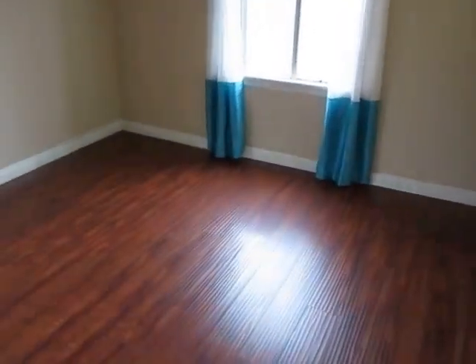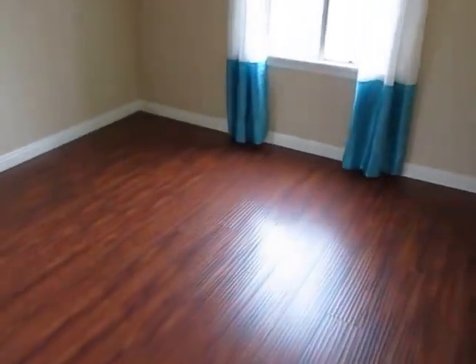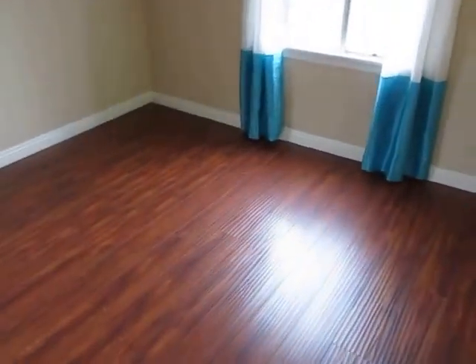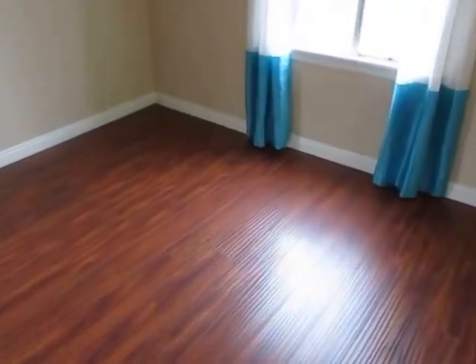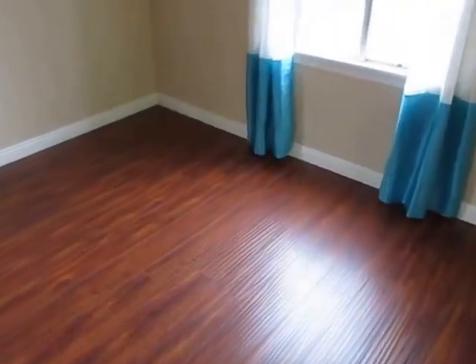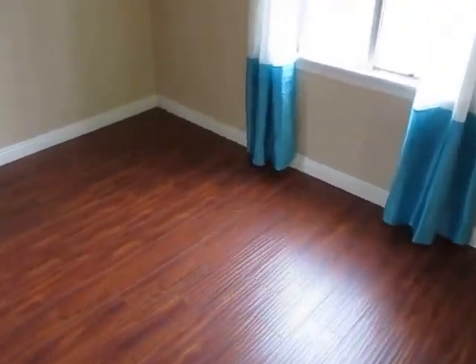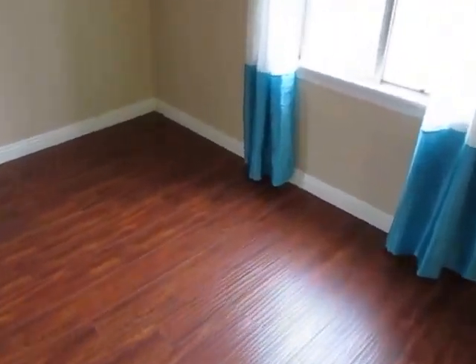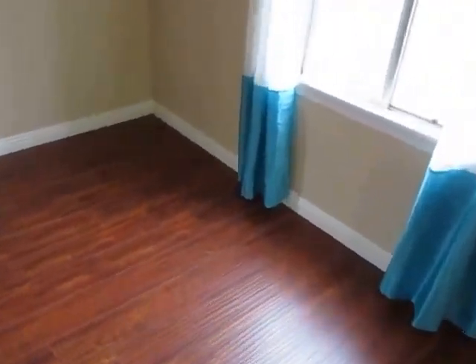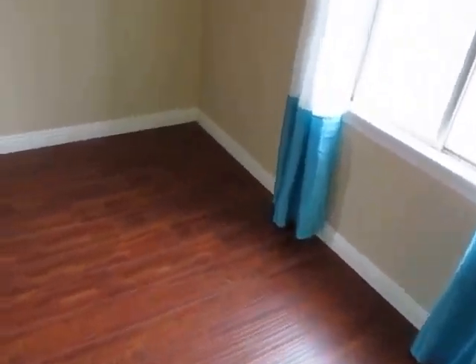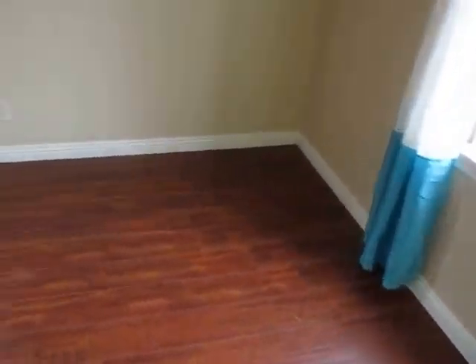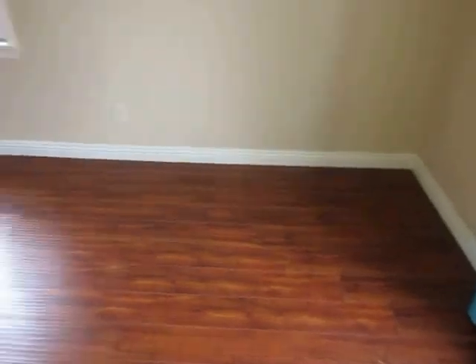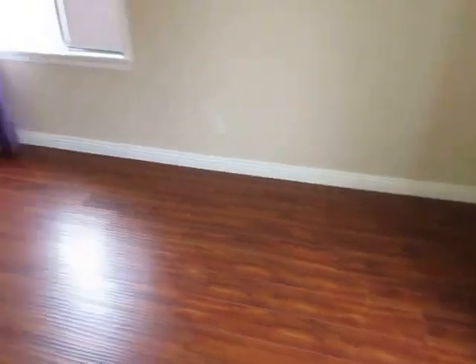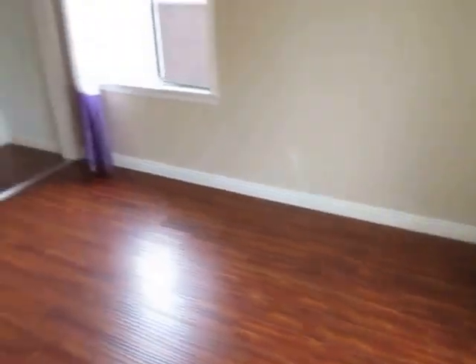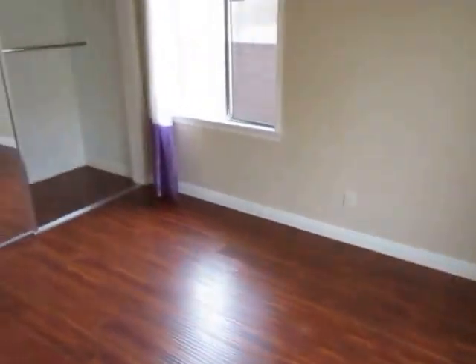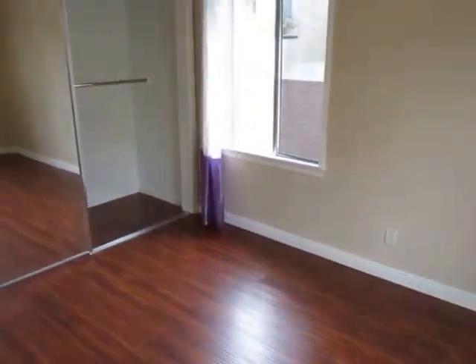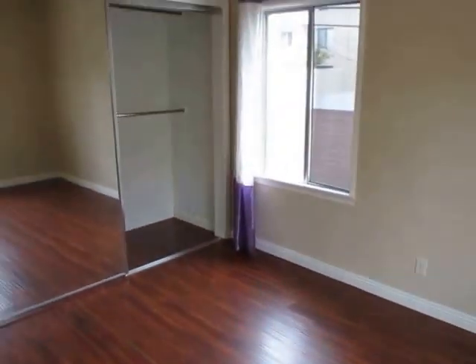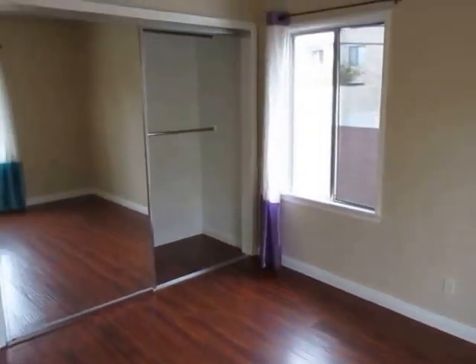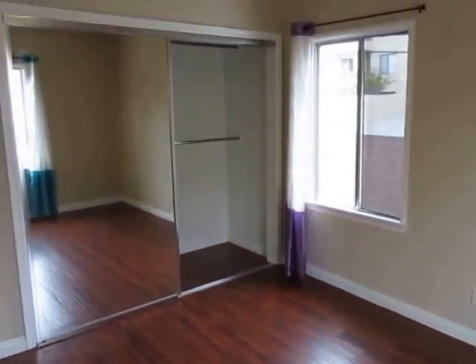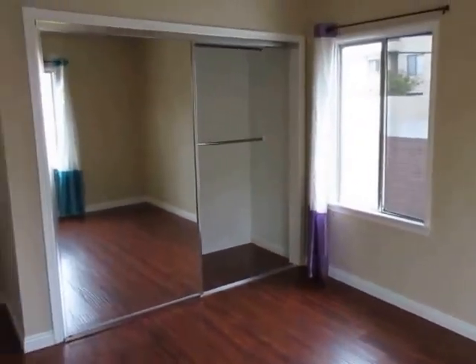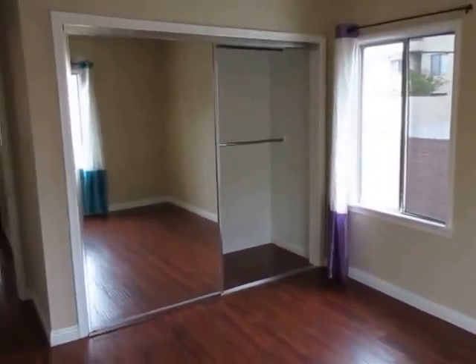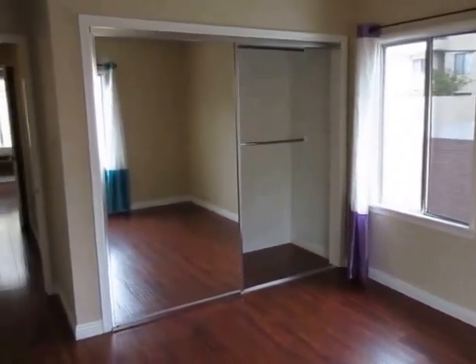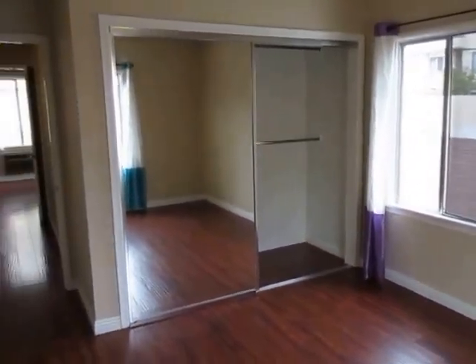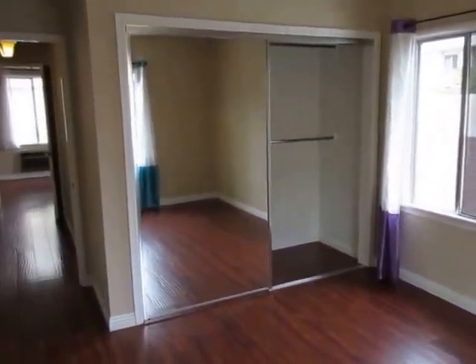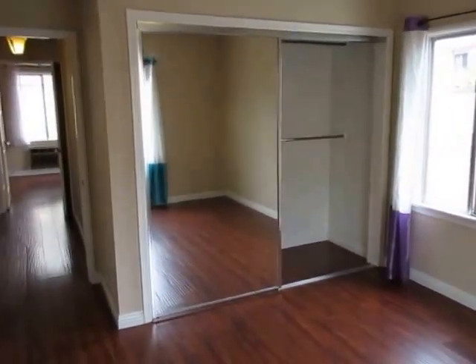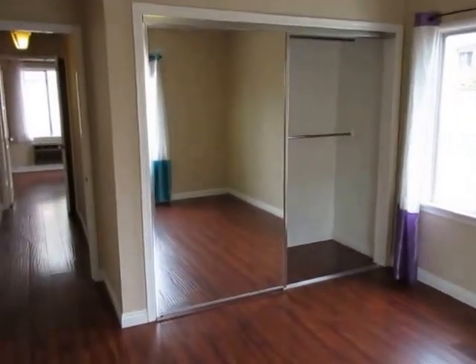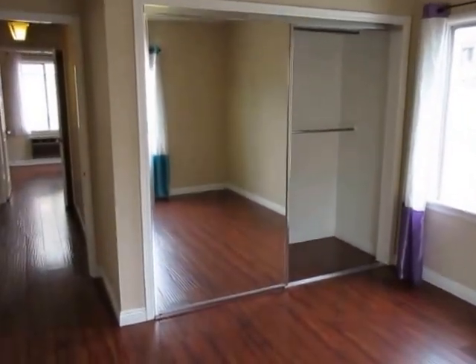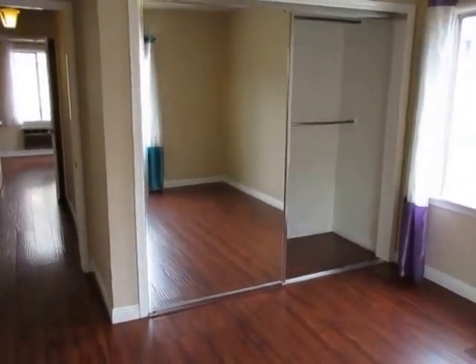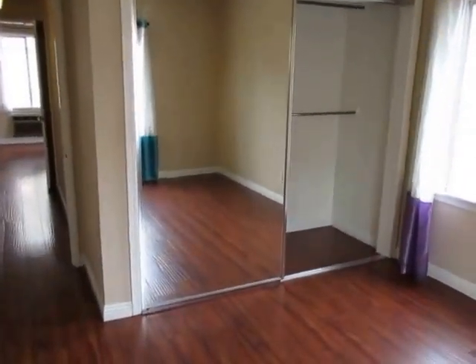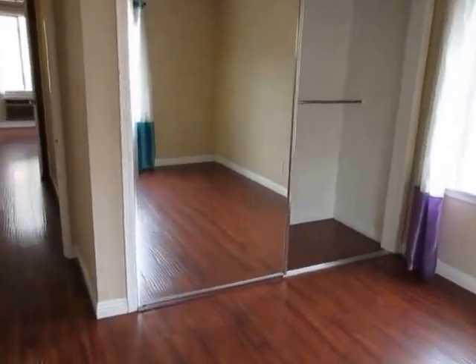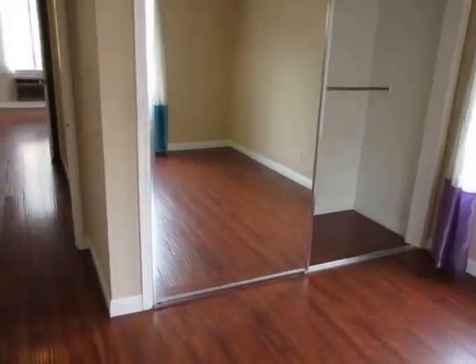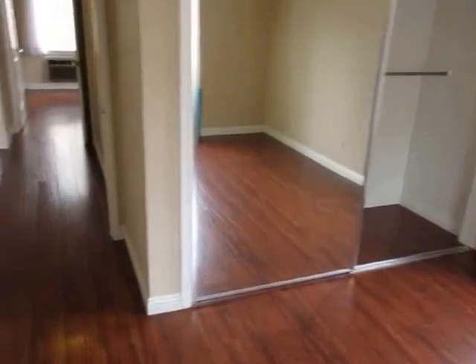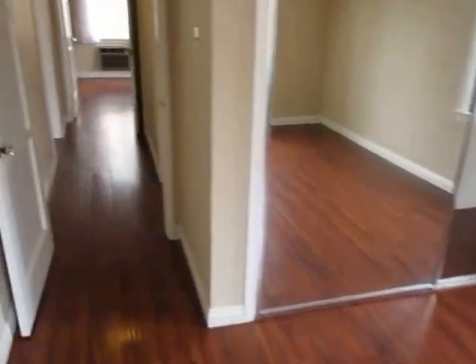This is the first bedroom — very good size with hardwood flooring, good natural light, and a large closet with mirrored closet doors.